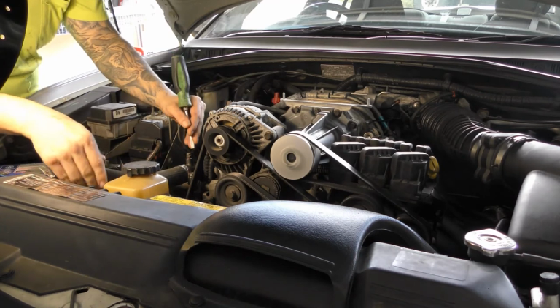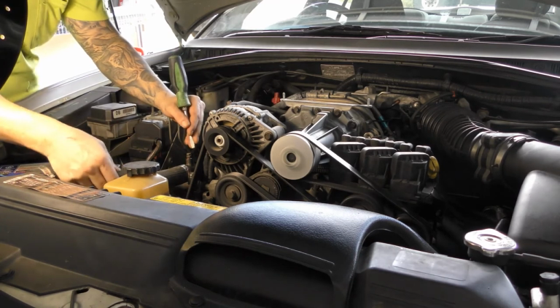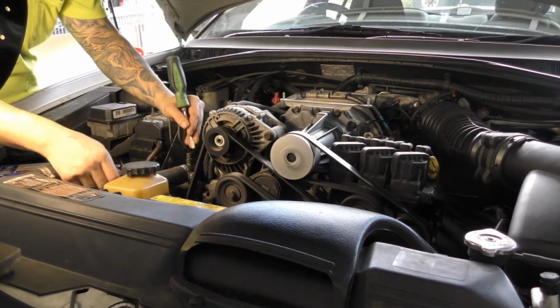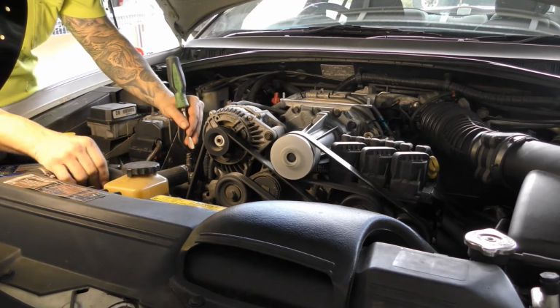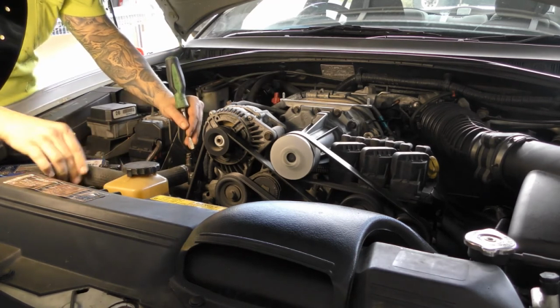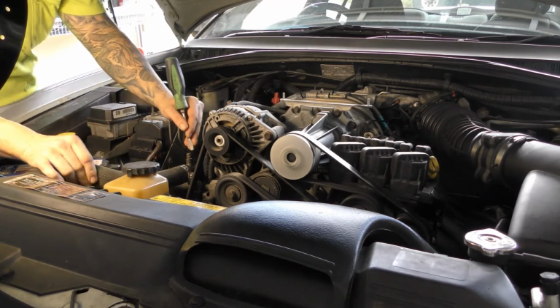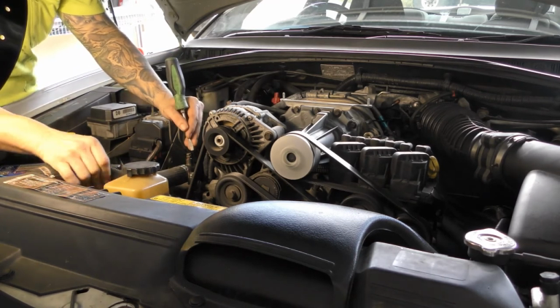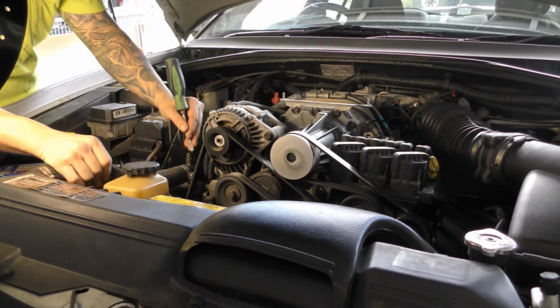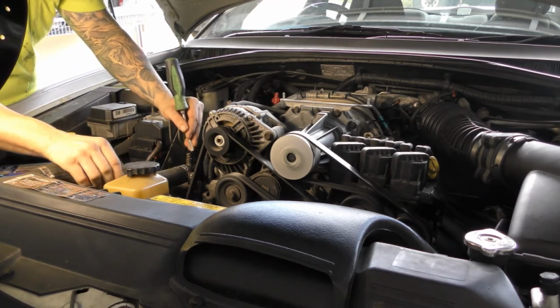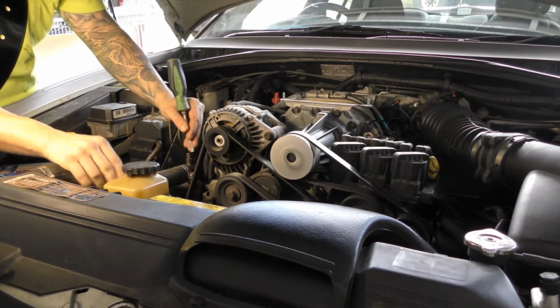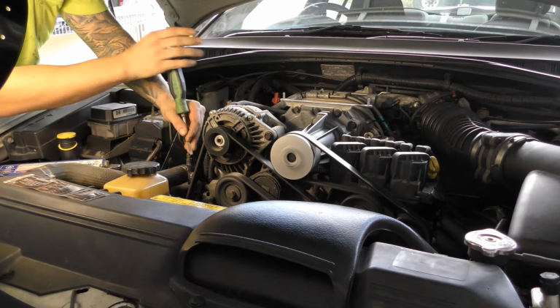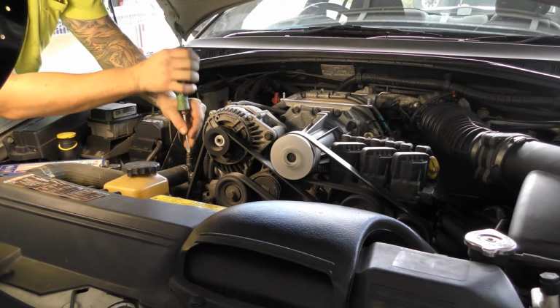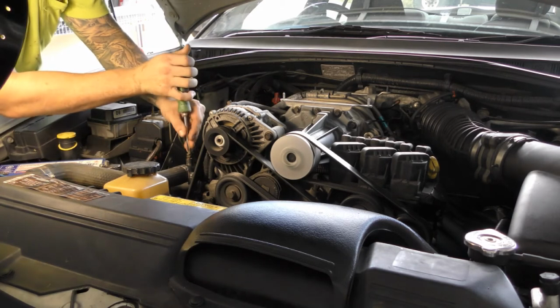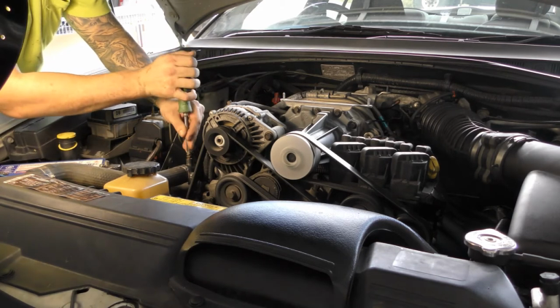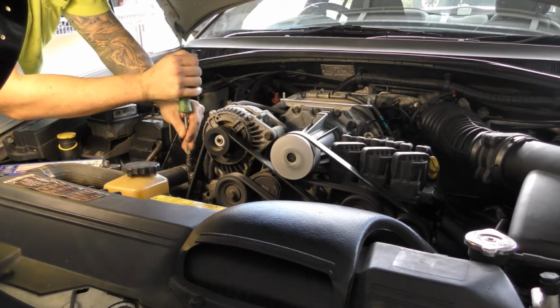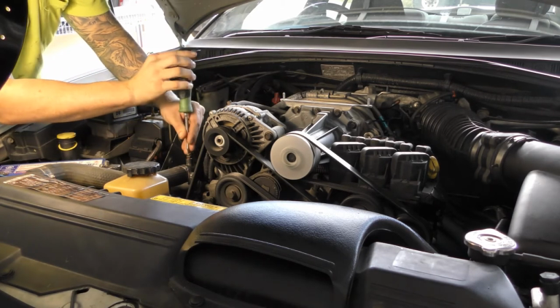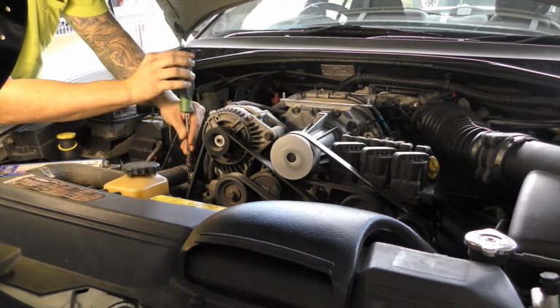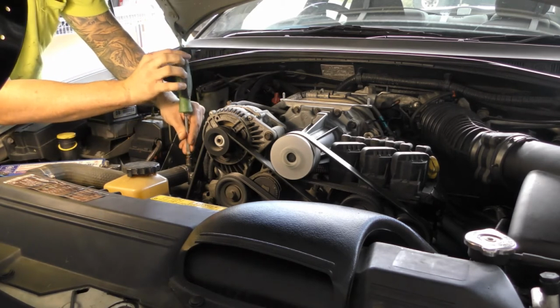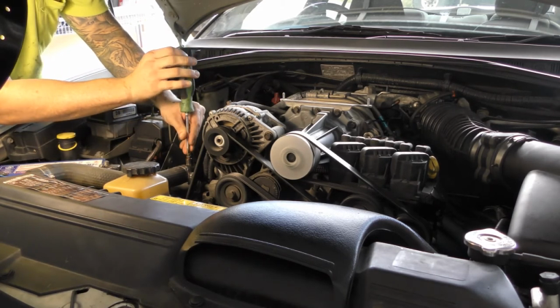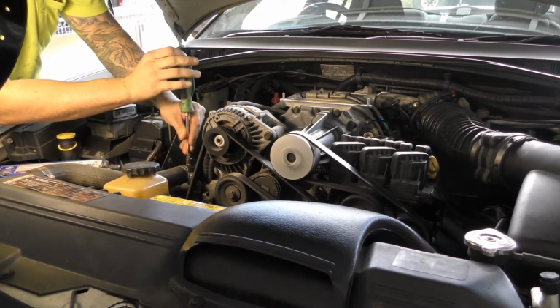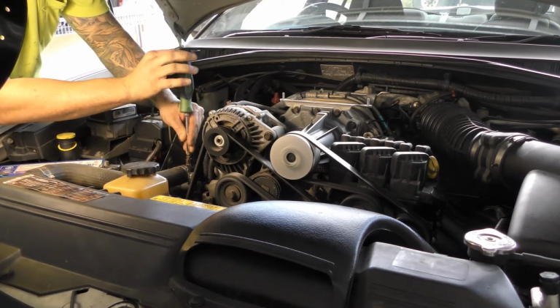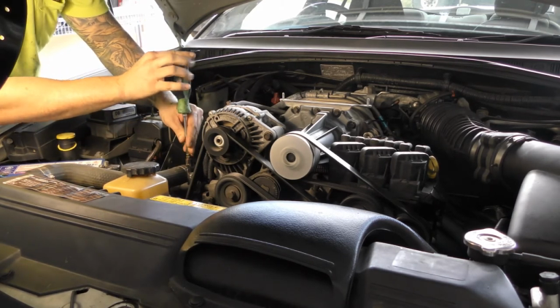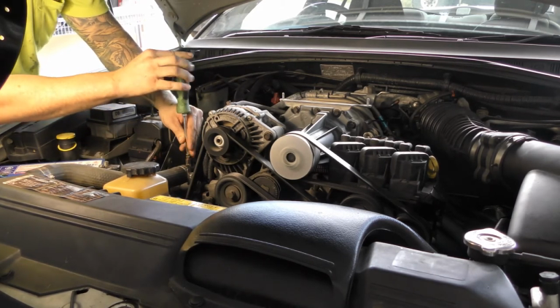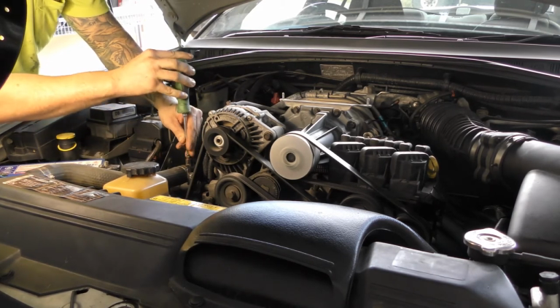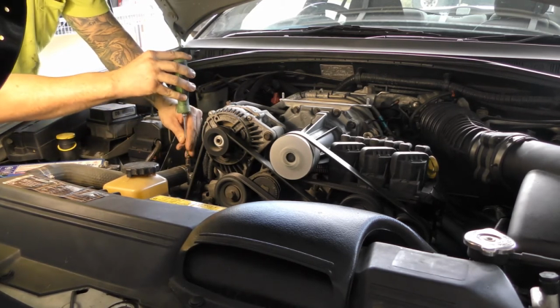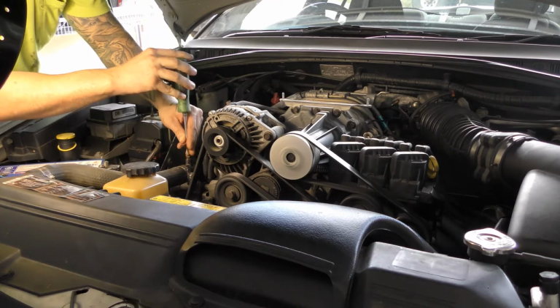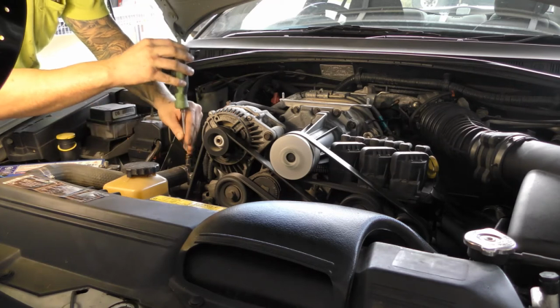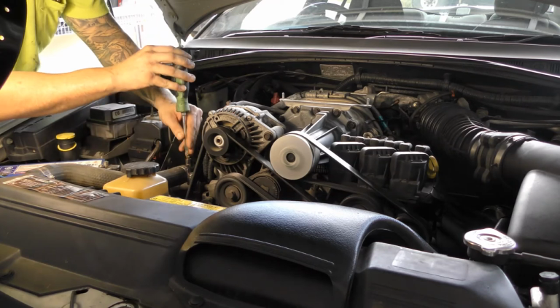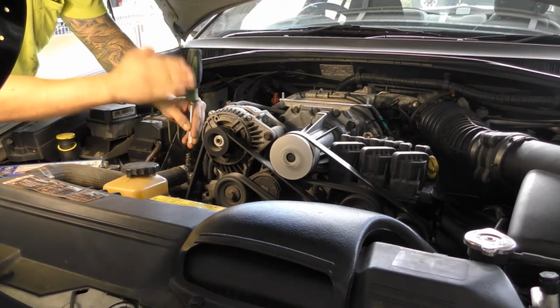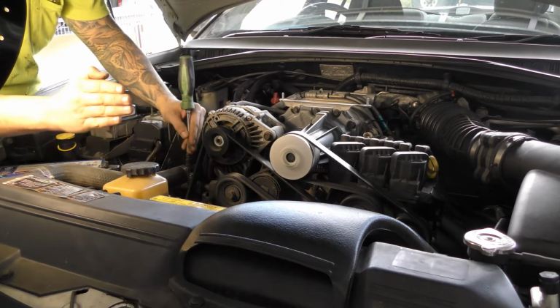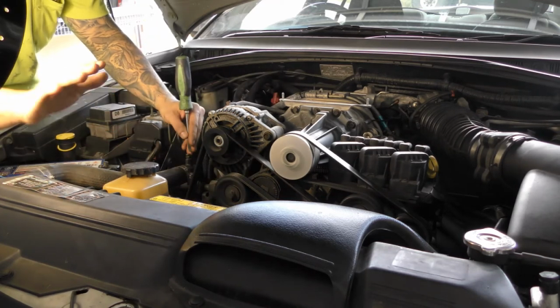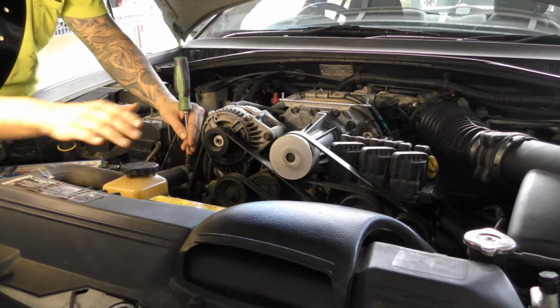There's a bit of an air pocket here, you can feel it — it's a bit squishy. Just going to check it out. So if I've got coolant coming out there, that means the air pocket is above it. So it's right here.